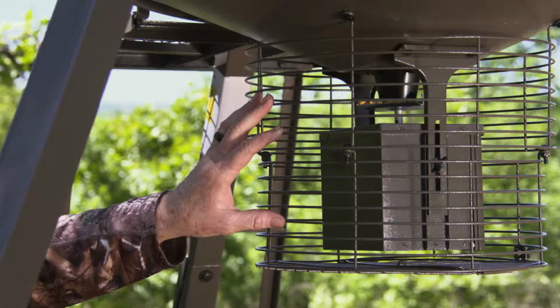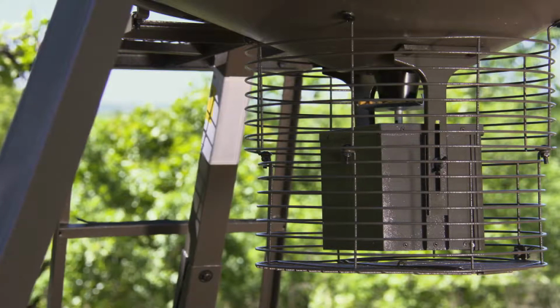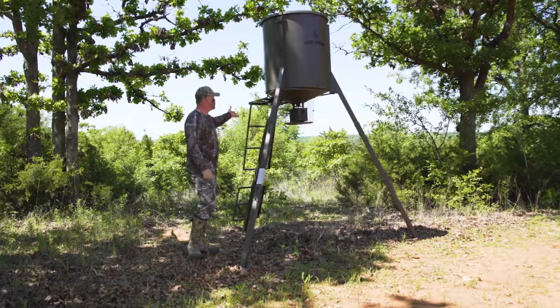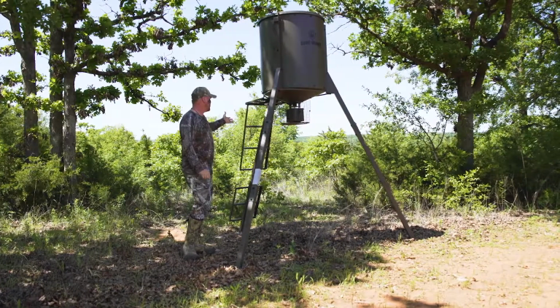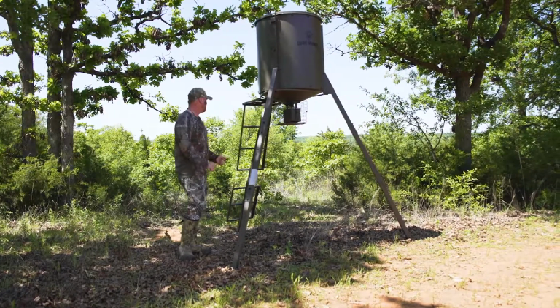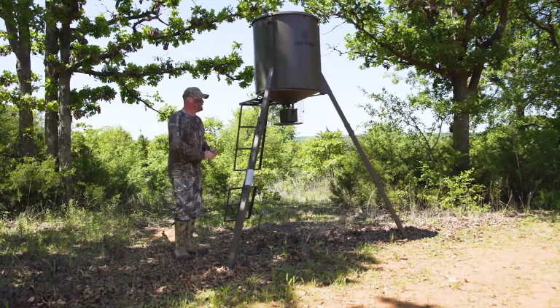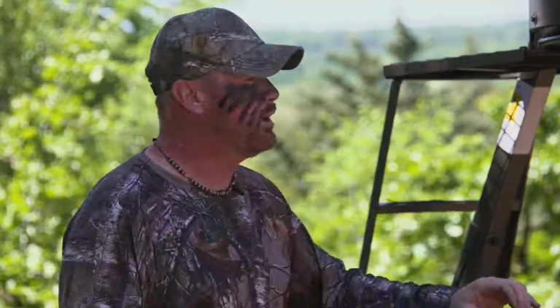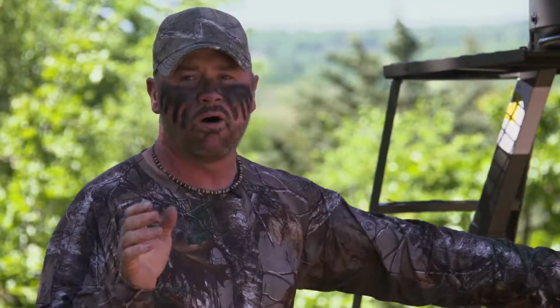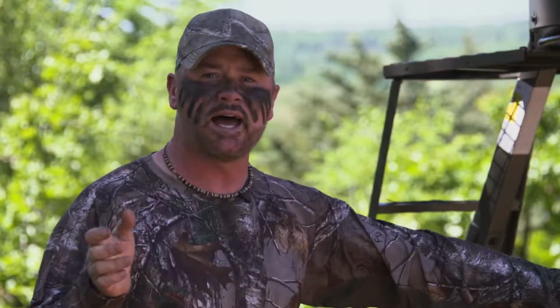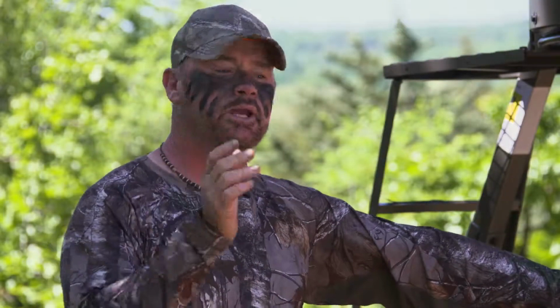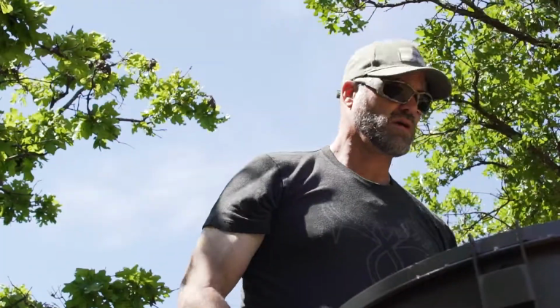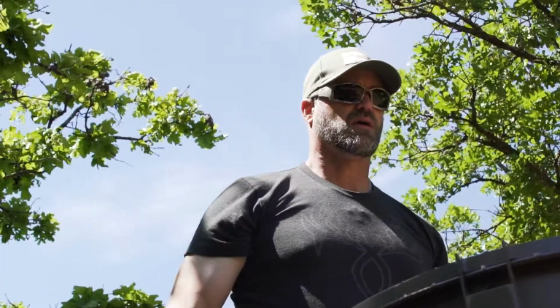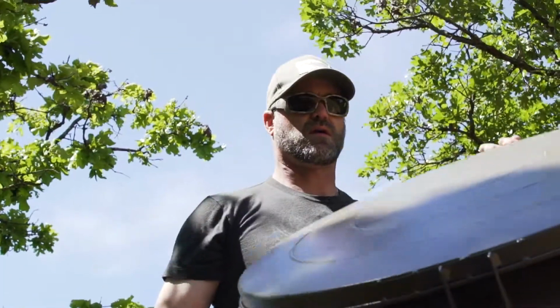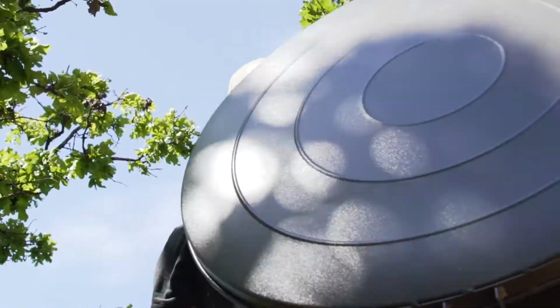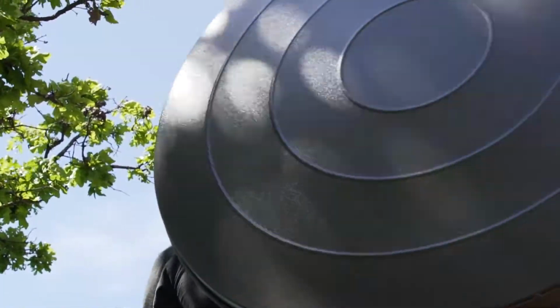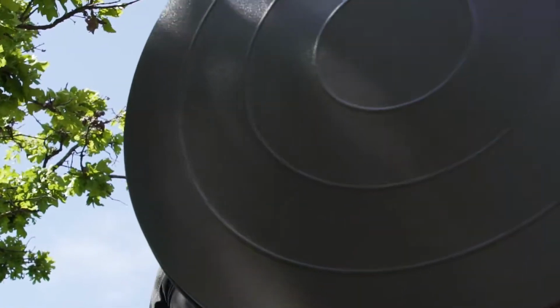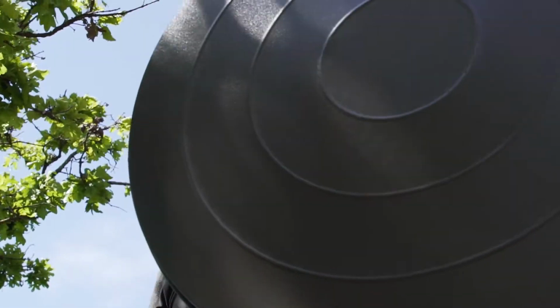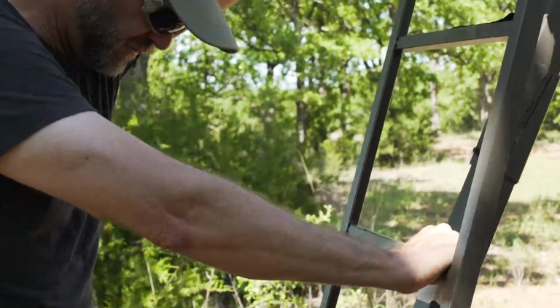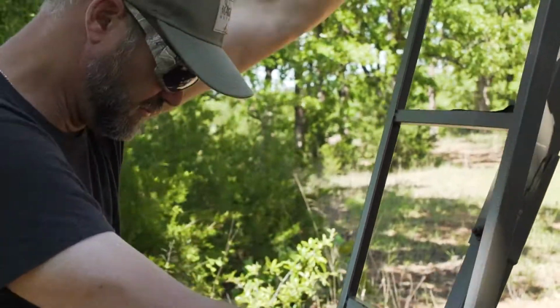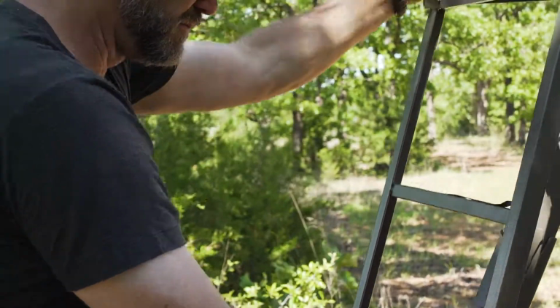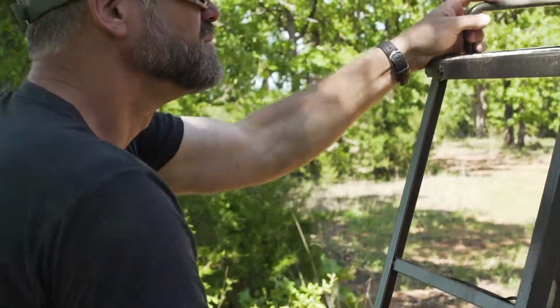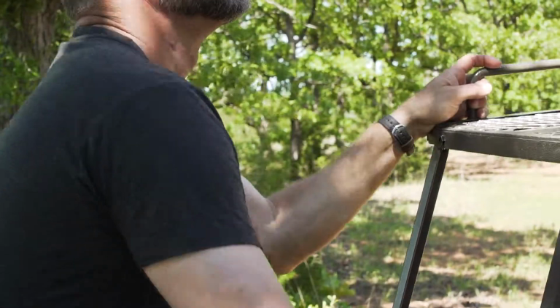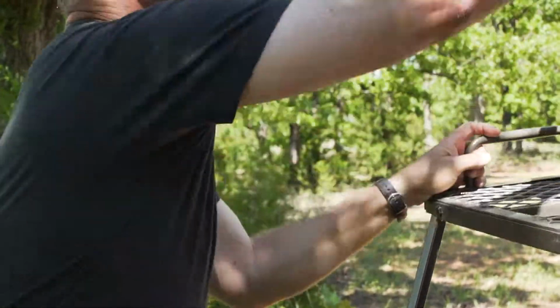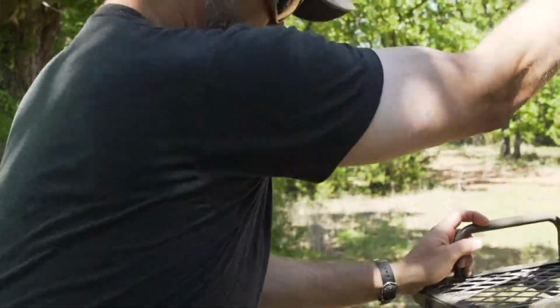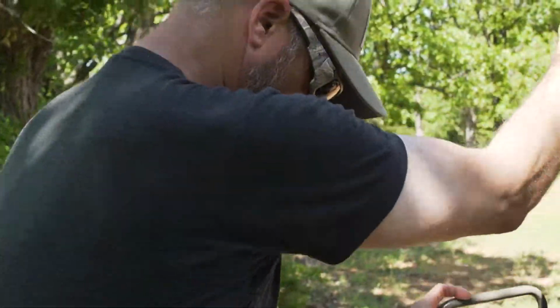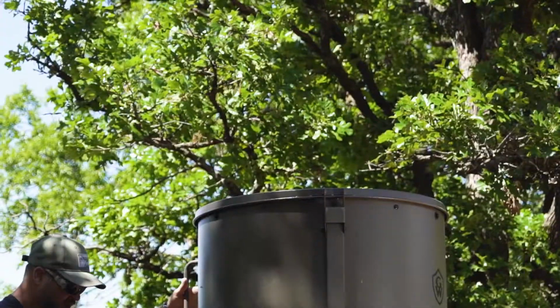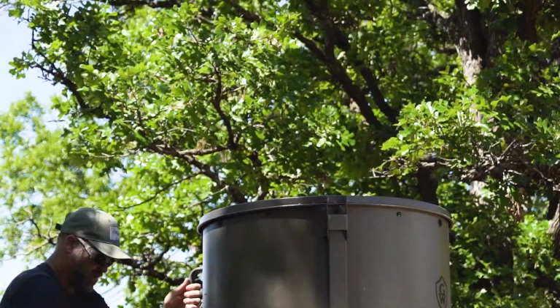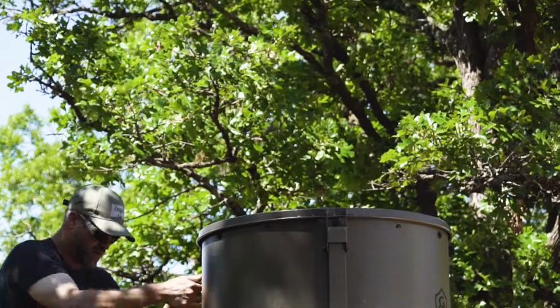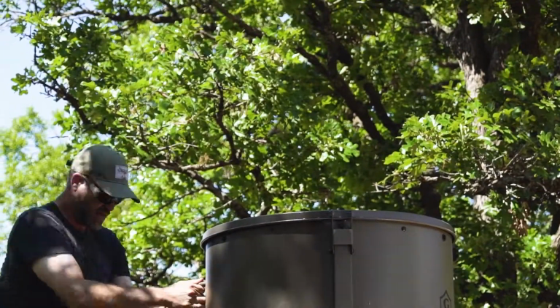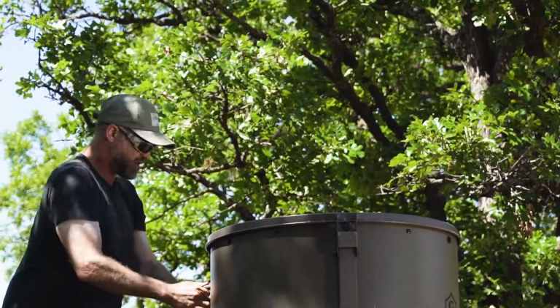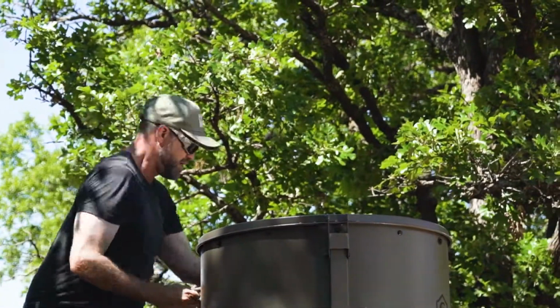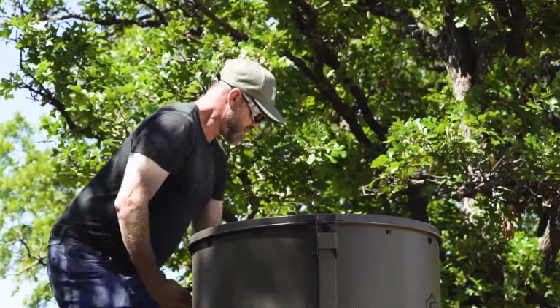The next point is the ladder. We all at times bring ATVs in to fill these feeders, but the ladder makes it really nice to just bring 50 pounds in, shimmy up the ladder and pour it in — makes it real easy.